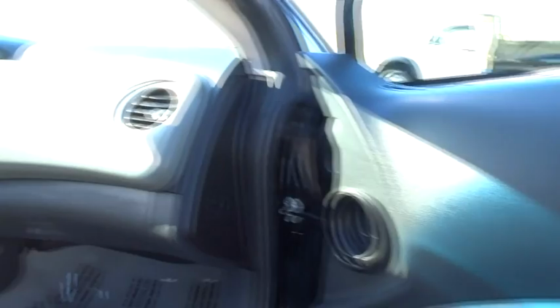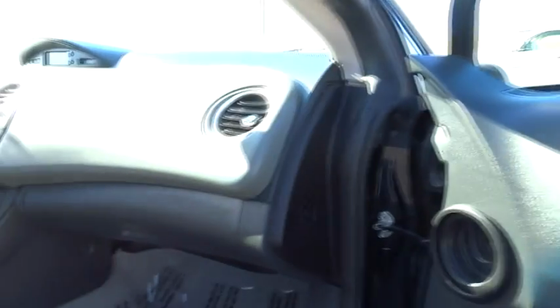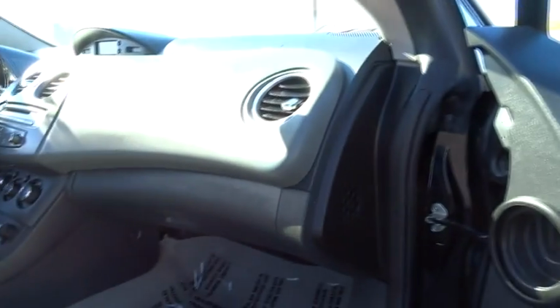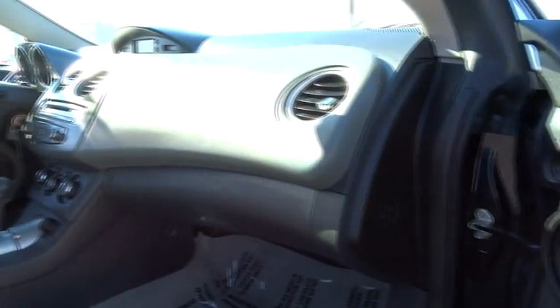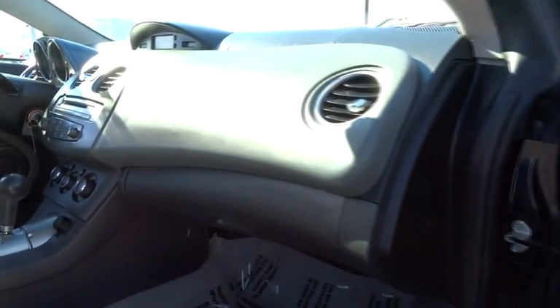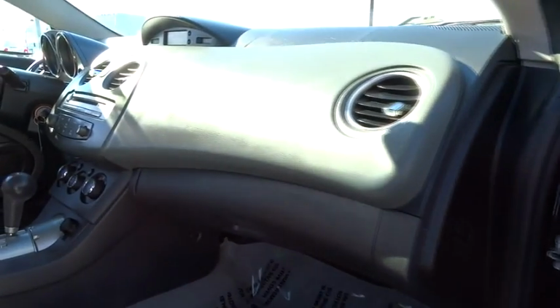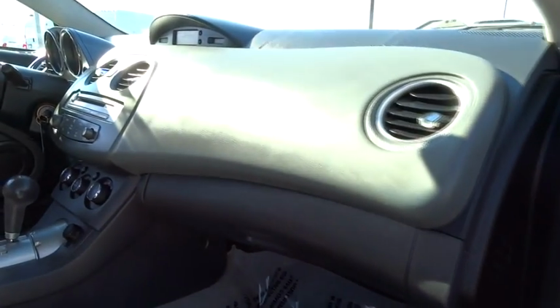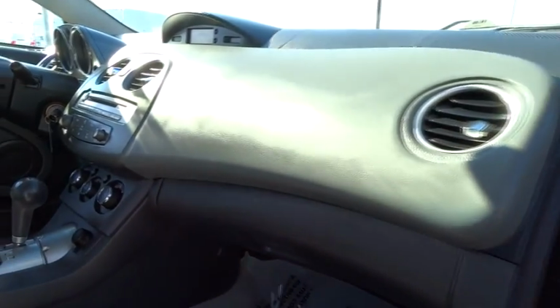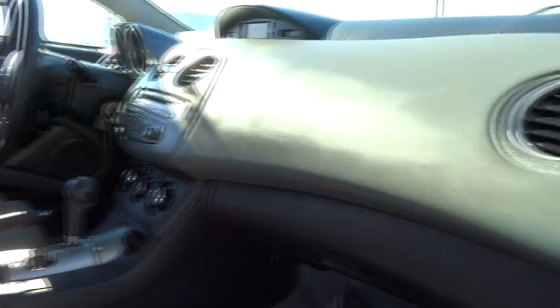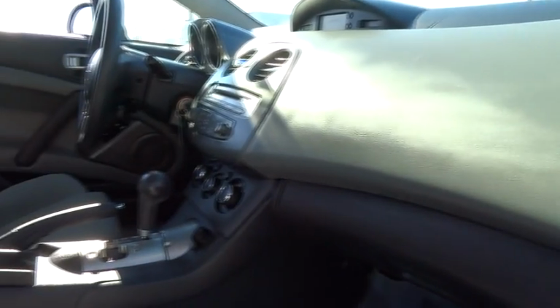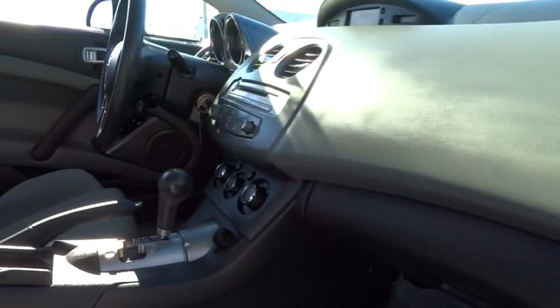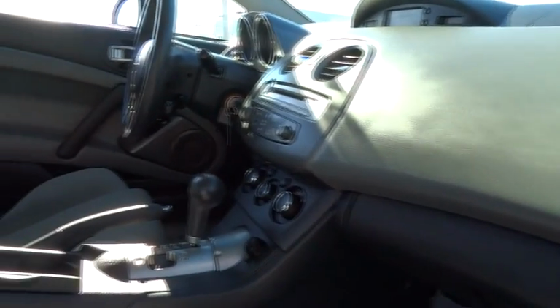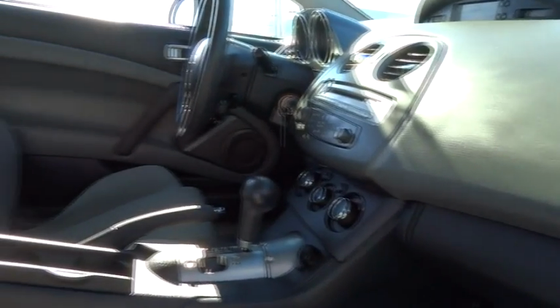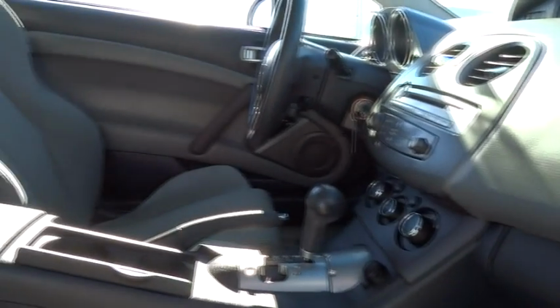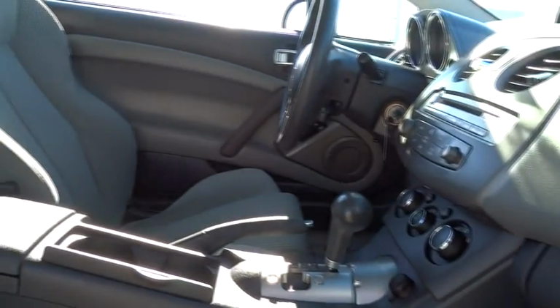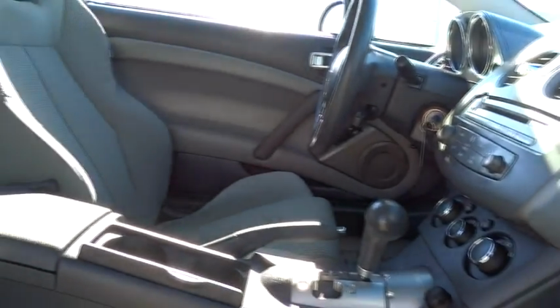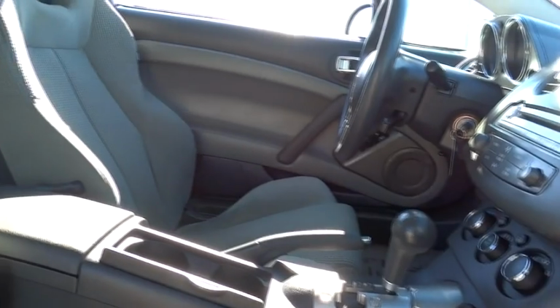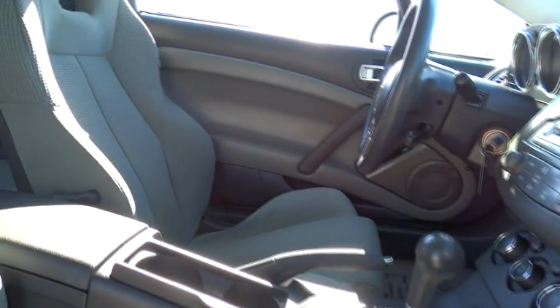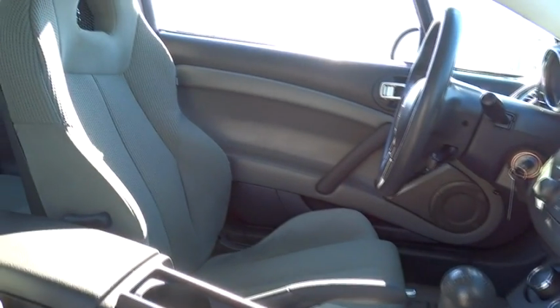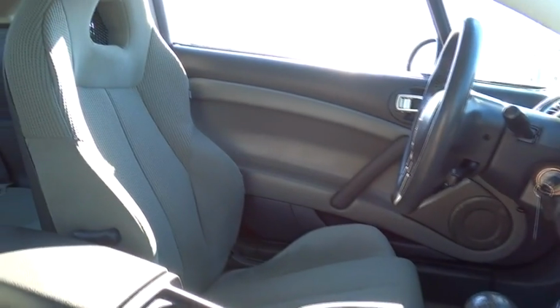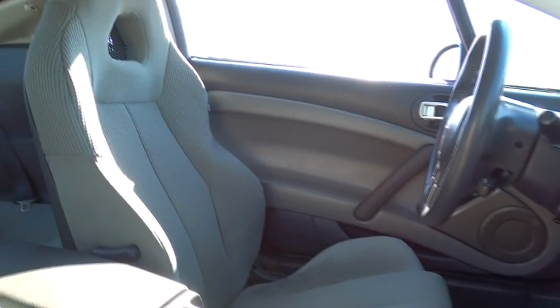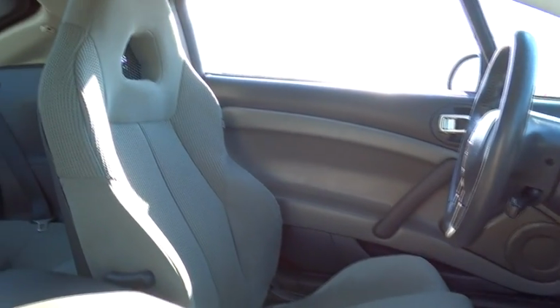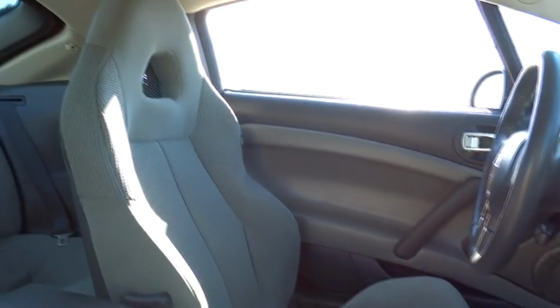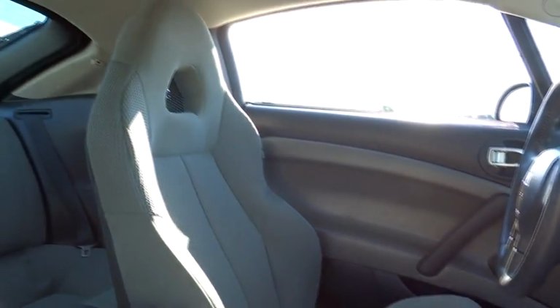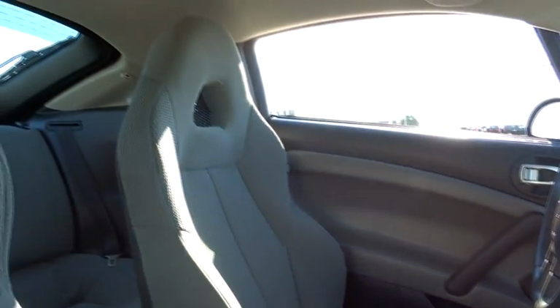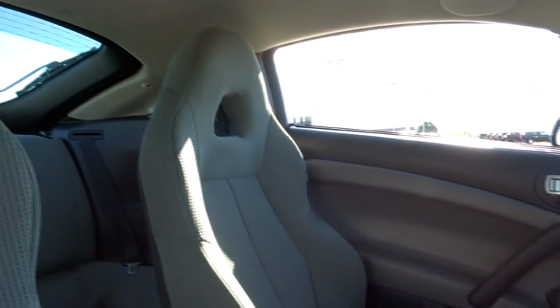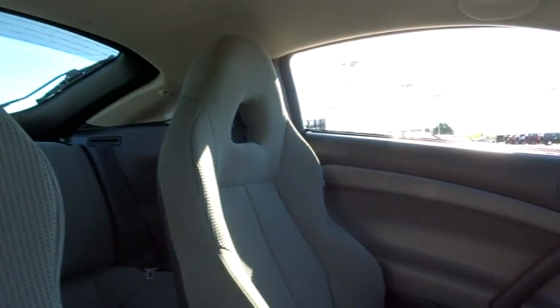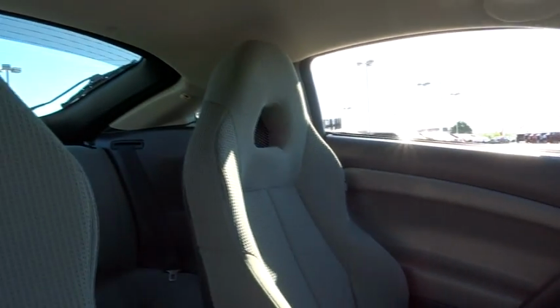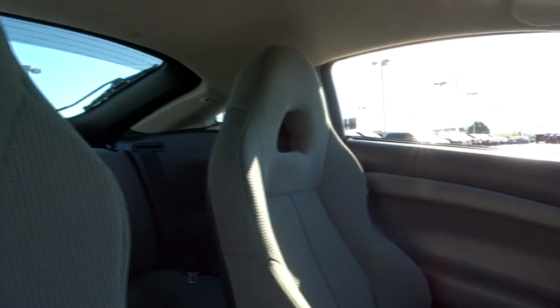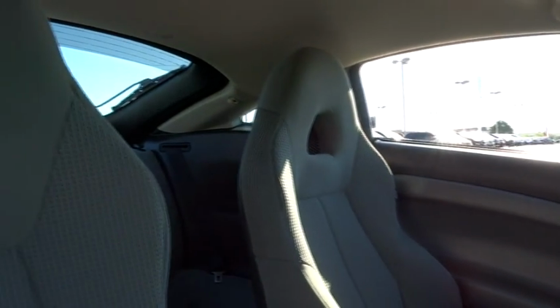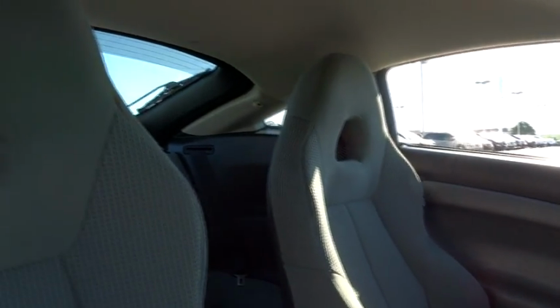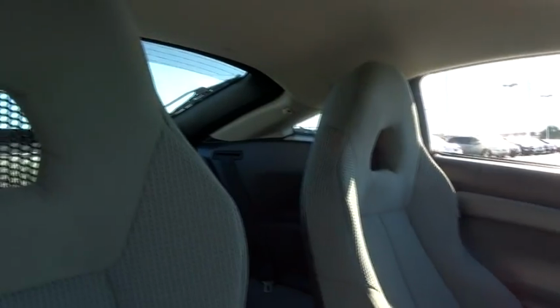CD changer, air conditioning, power steering, driver airbag, adjustable steering wheel, cruise control, keyless entry, aluminum wheels, auto dimming rear view mirror.